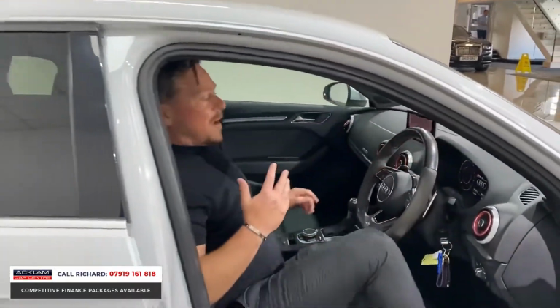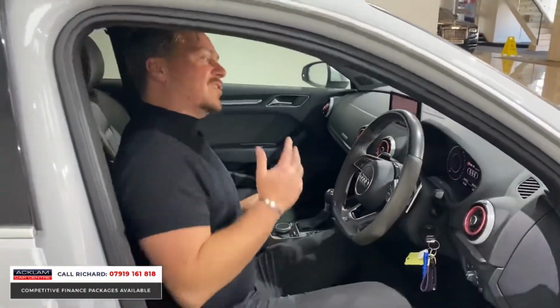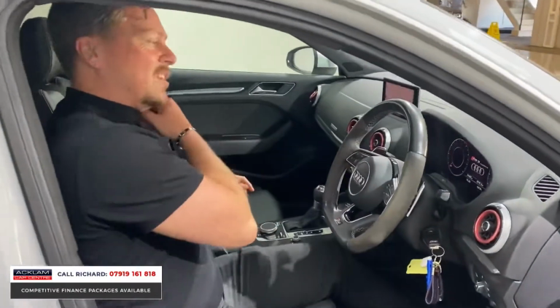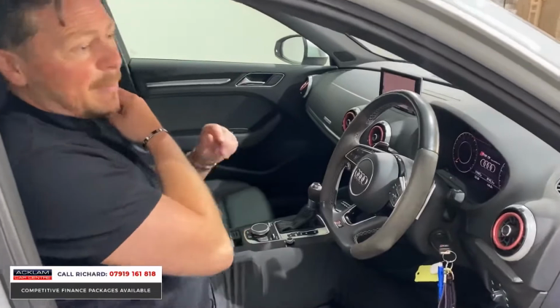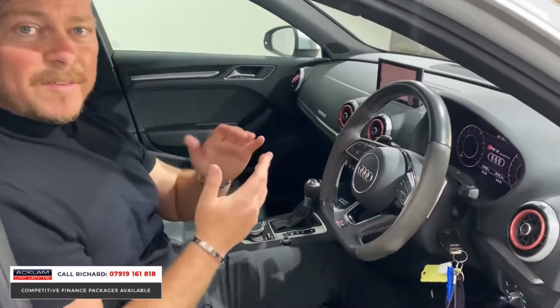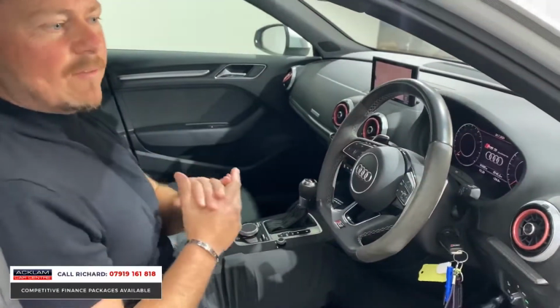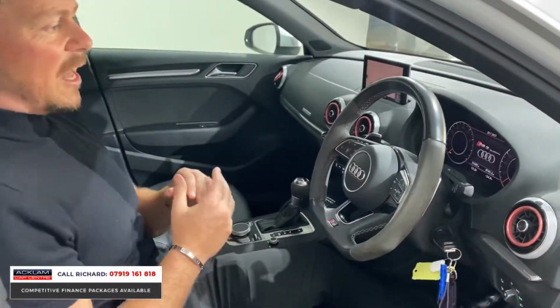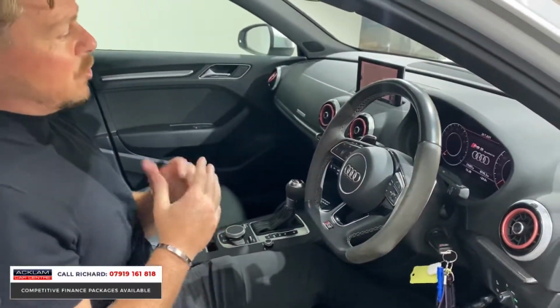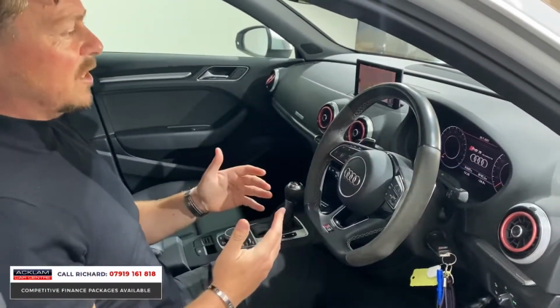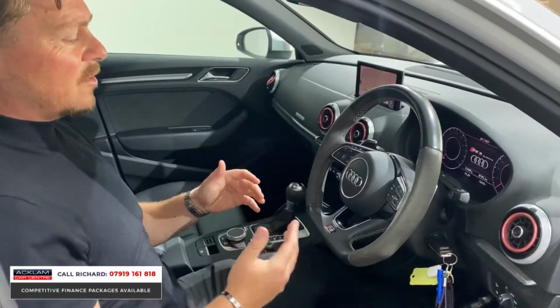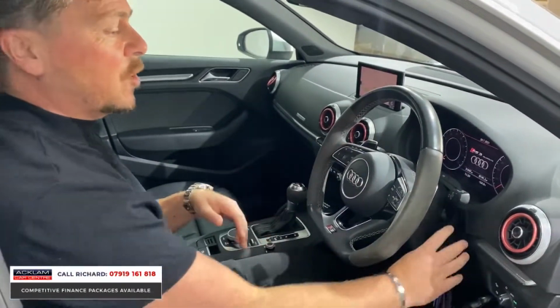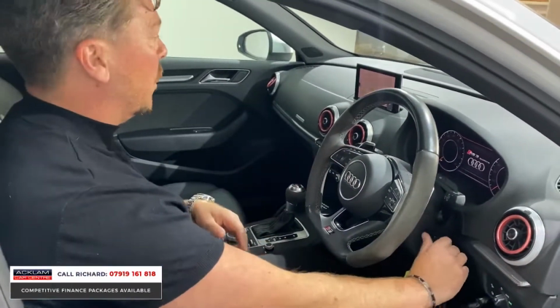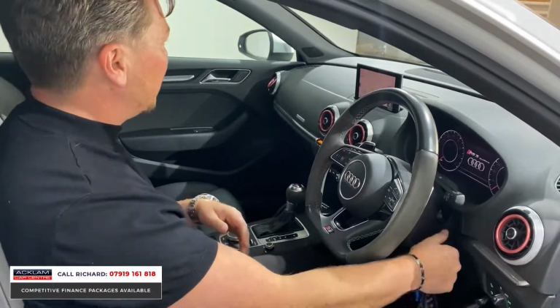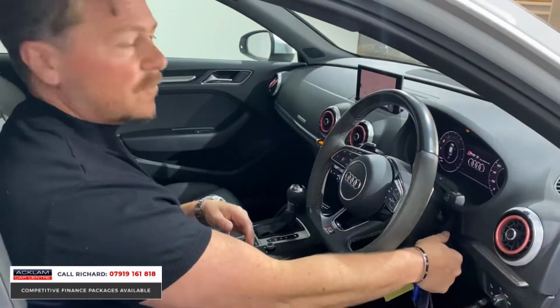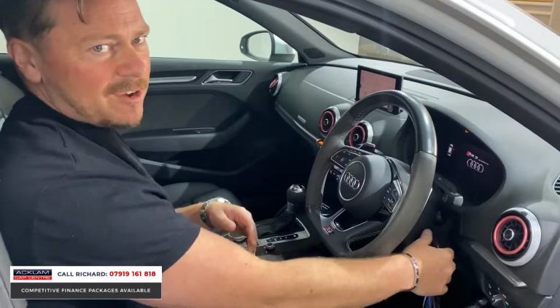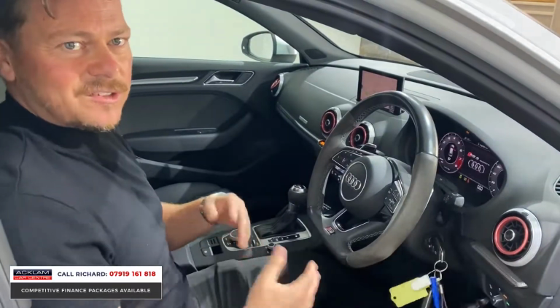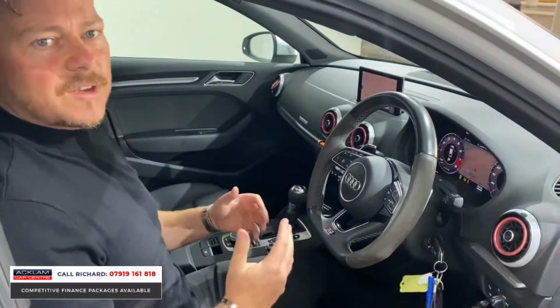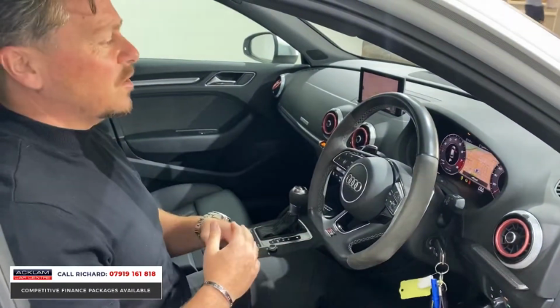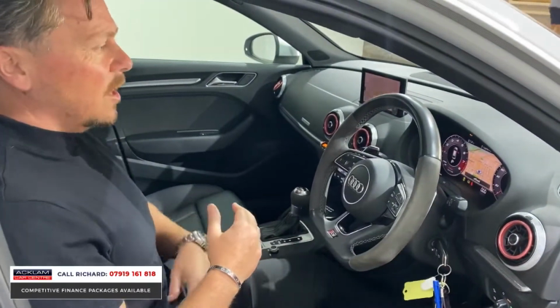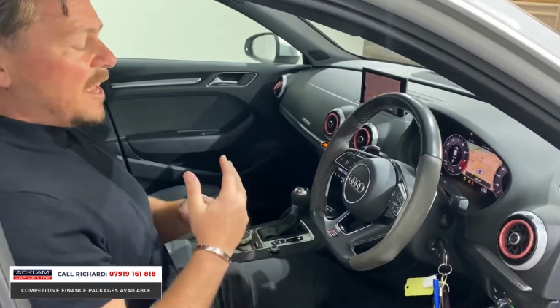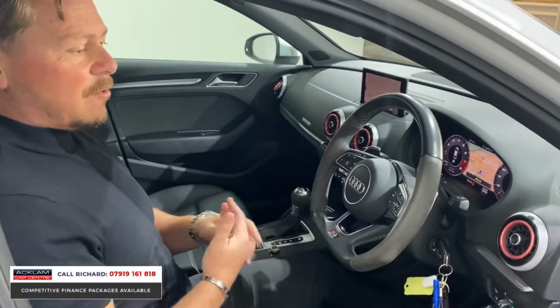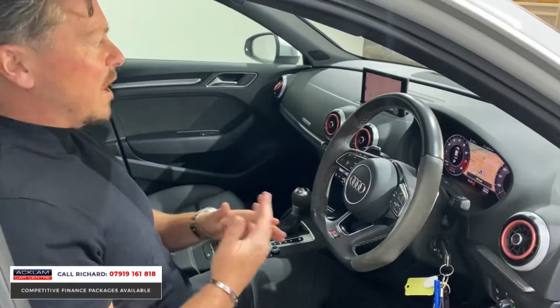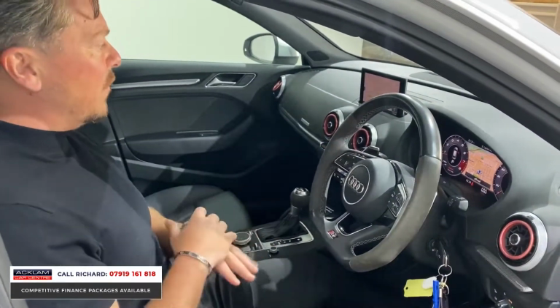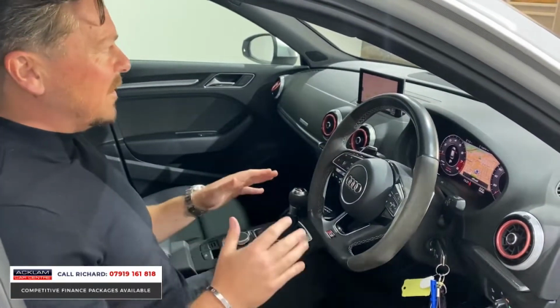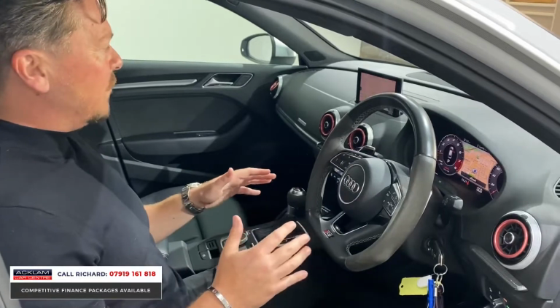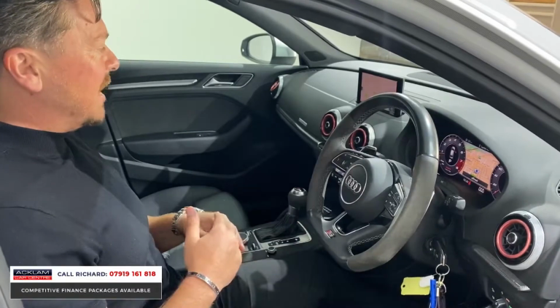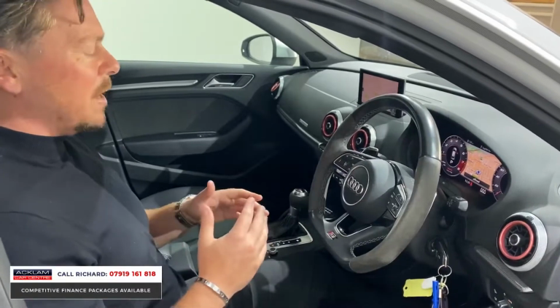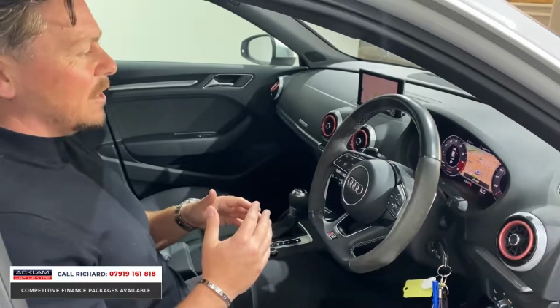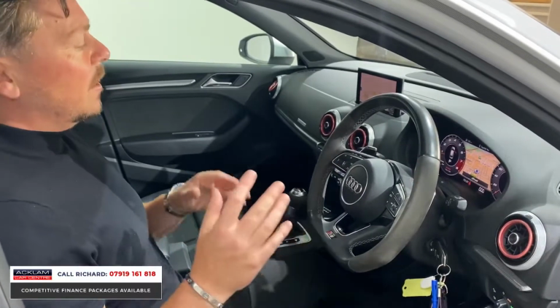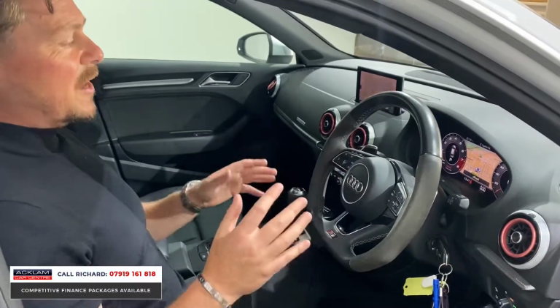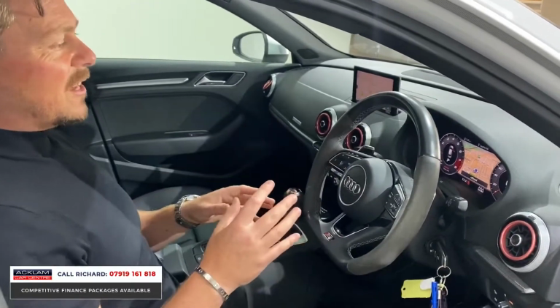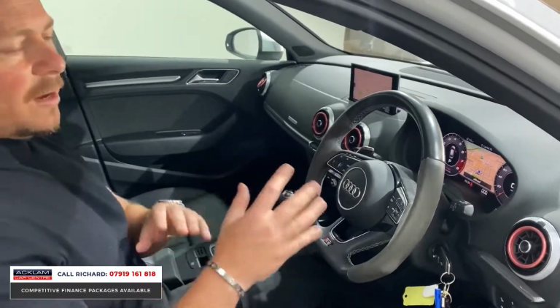Already got some expressed interest in this car before the video even goes live. I'm sure we'll sell it fast because of the standard of the car and the standard of cars we sell. The APR rate we can offer — everything is right for you to get a brilliant package.